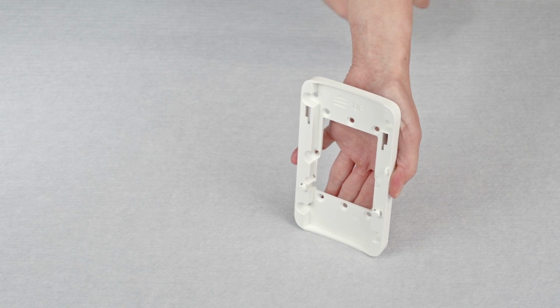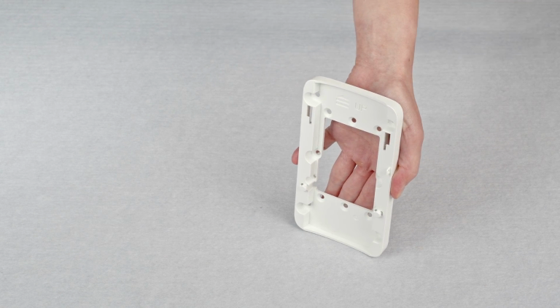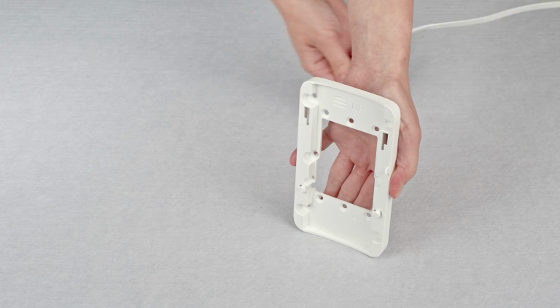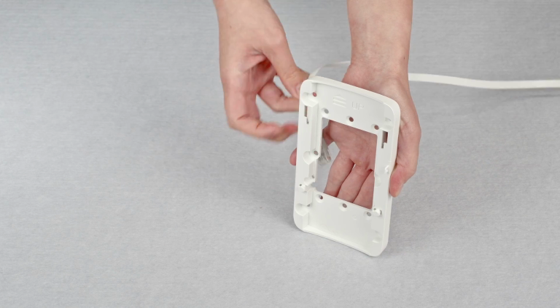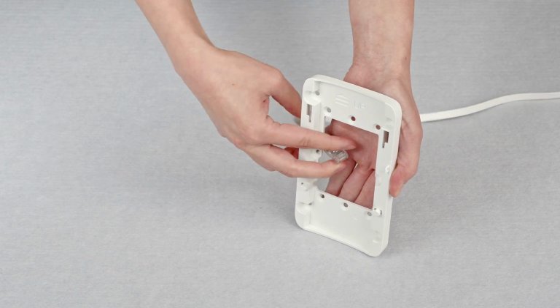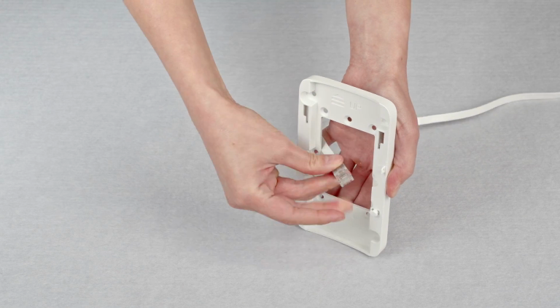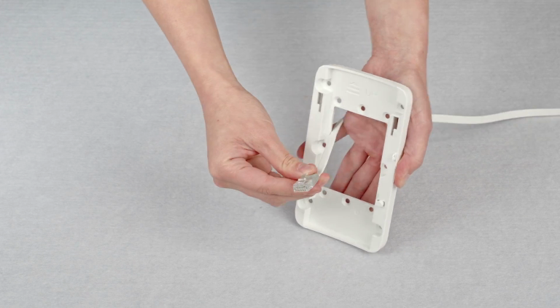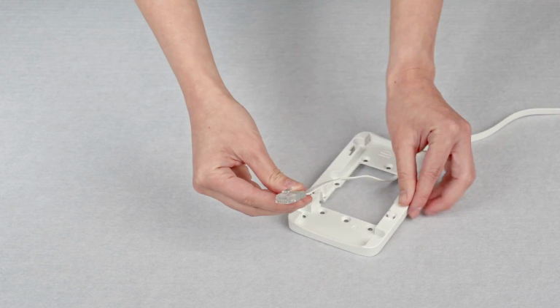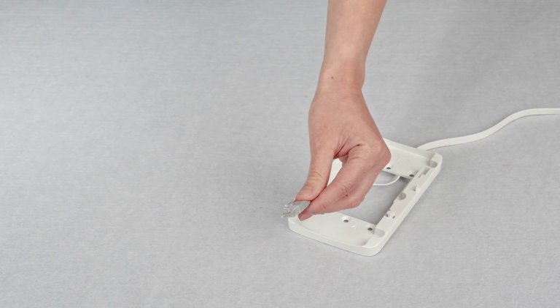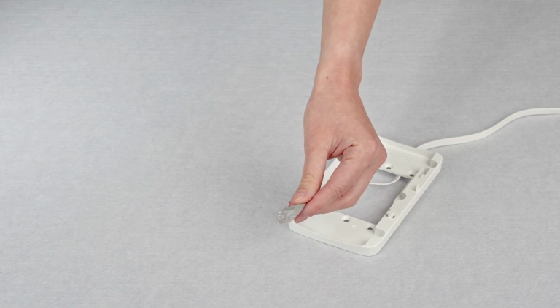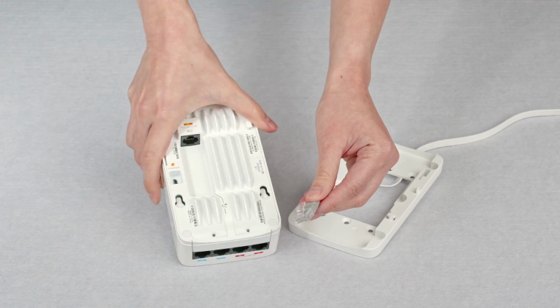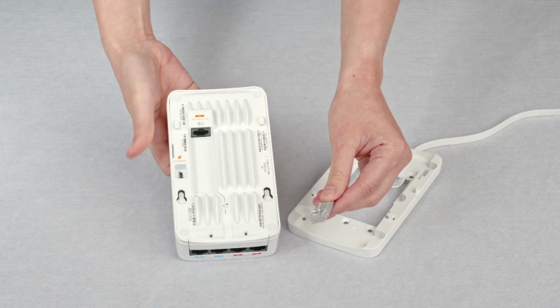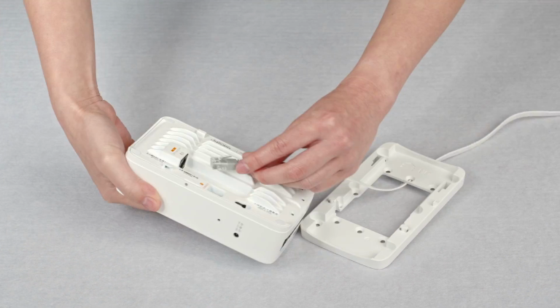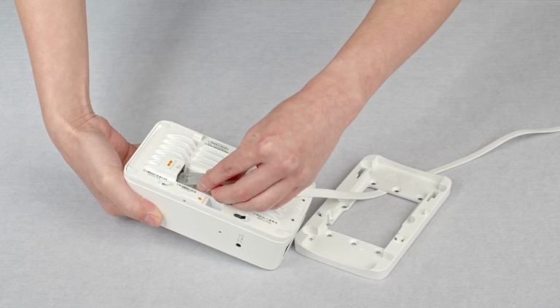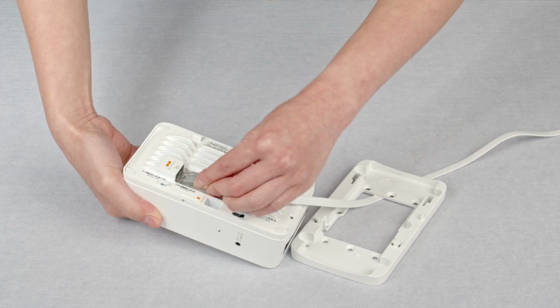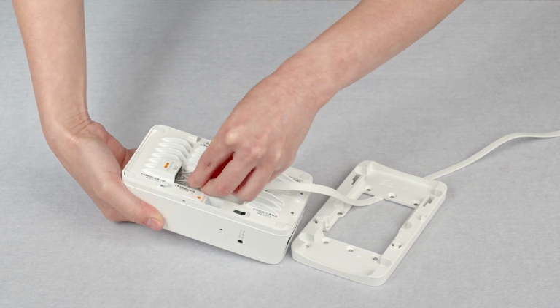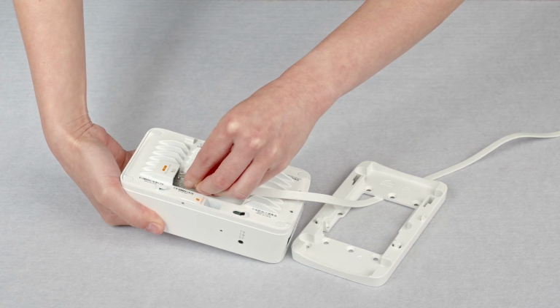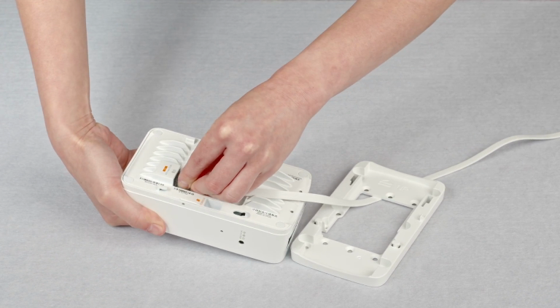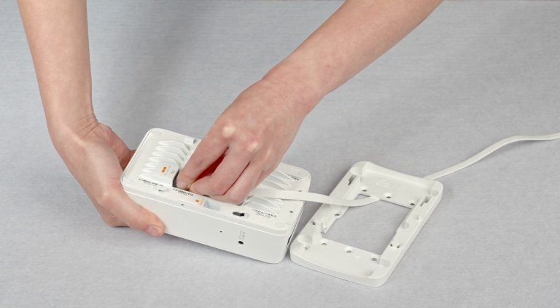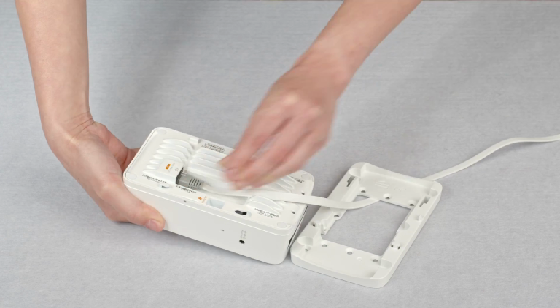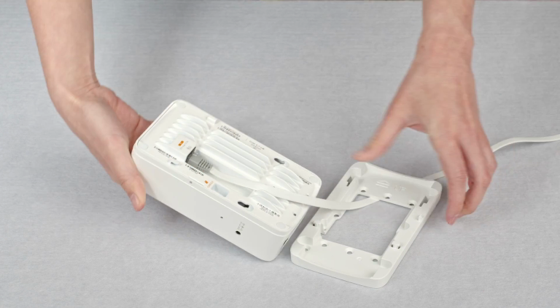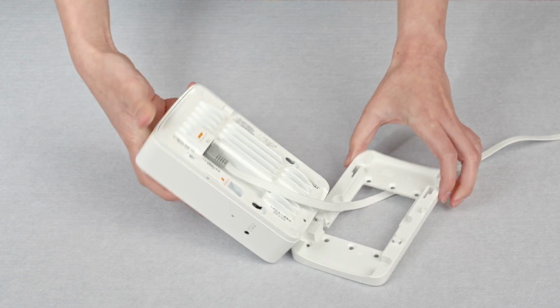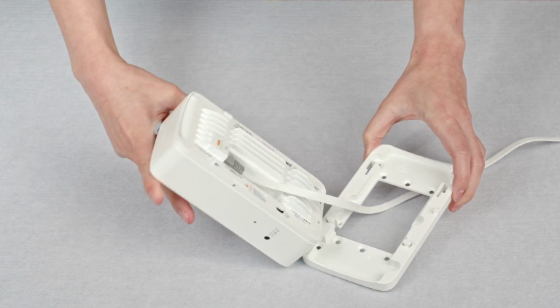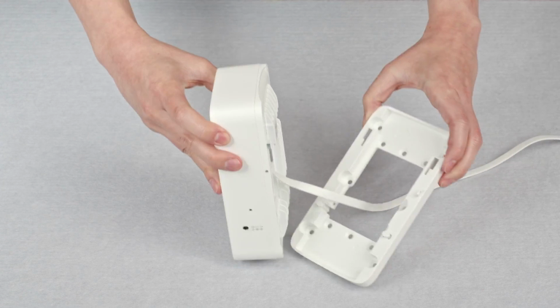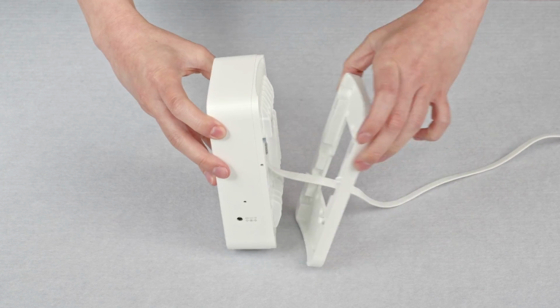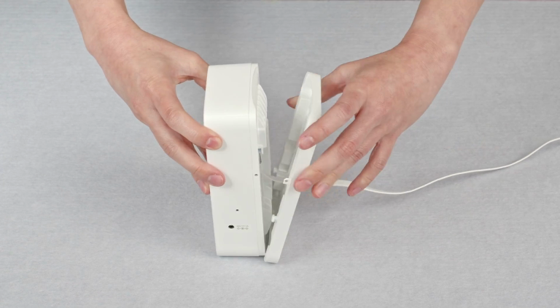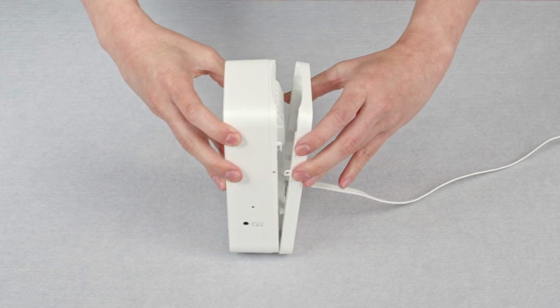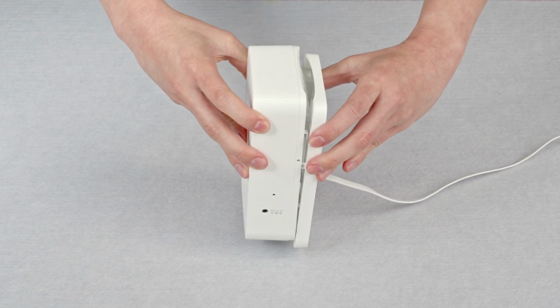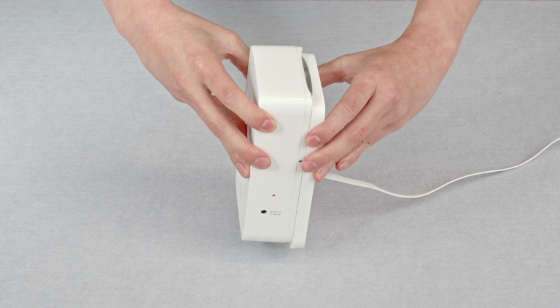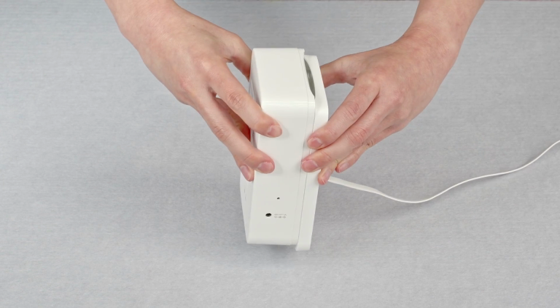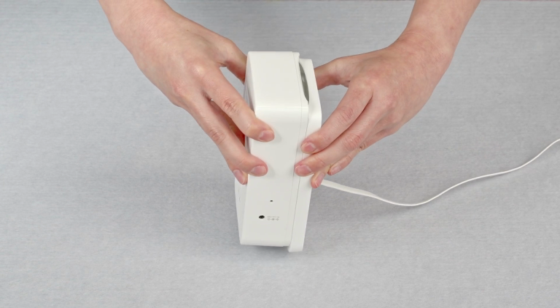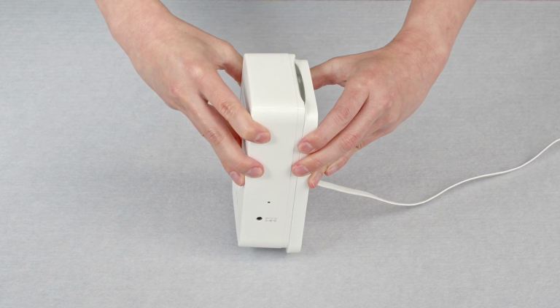Pull the network cable out of the wall through the mounting bracket and connect to your access point. Align your access point with network ports facing down and slide down into the bracket.